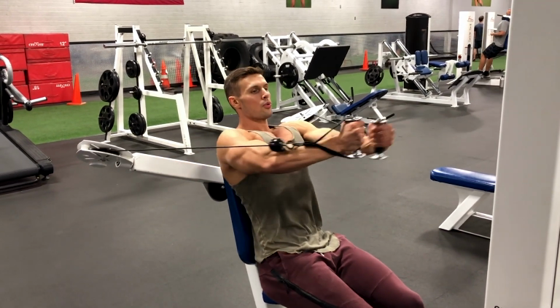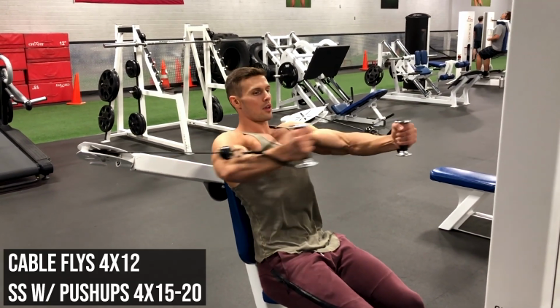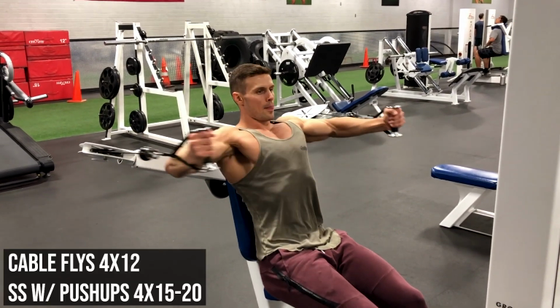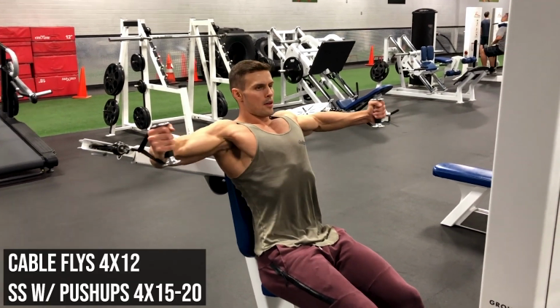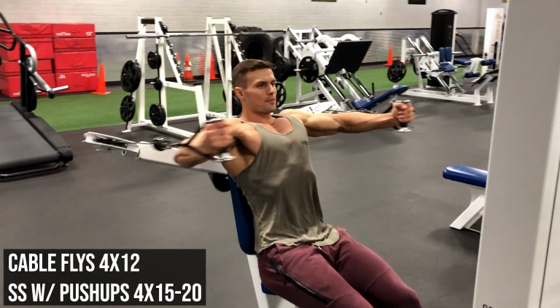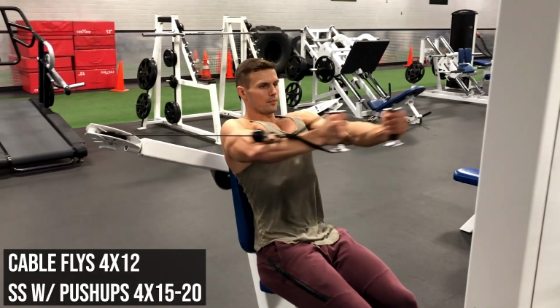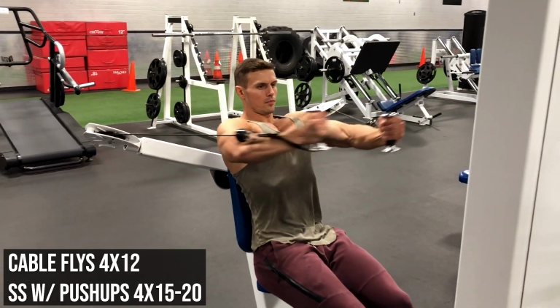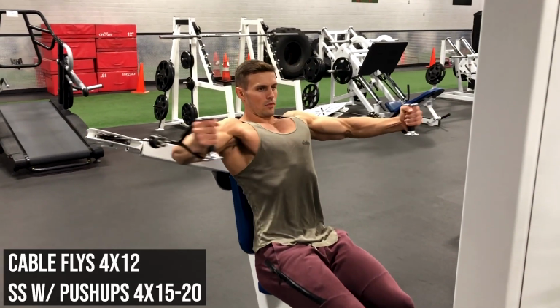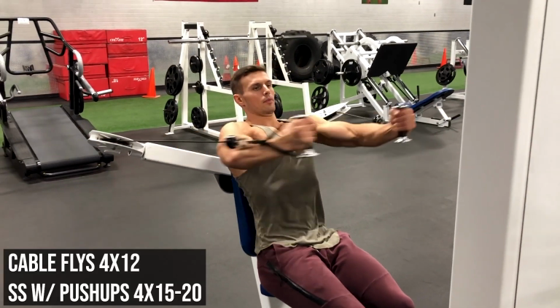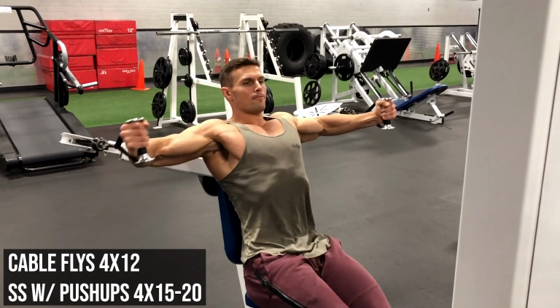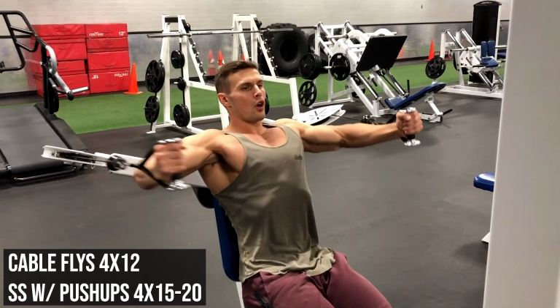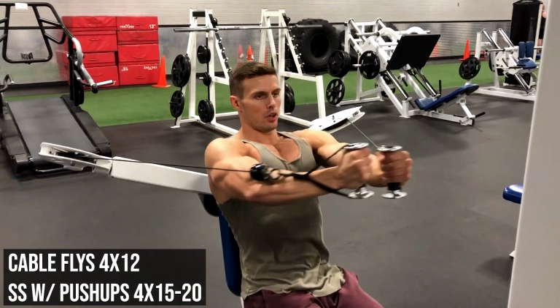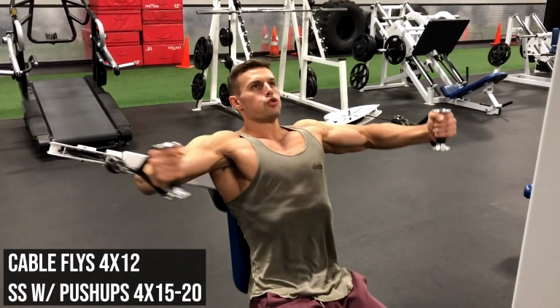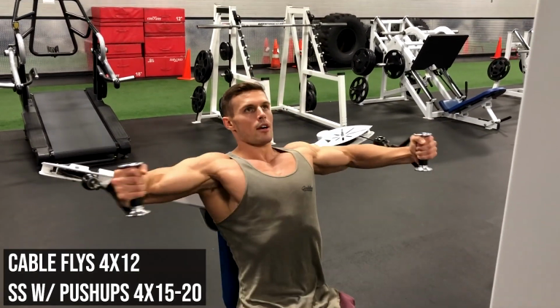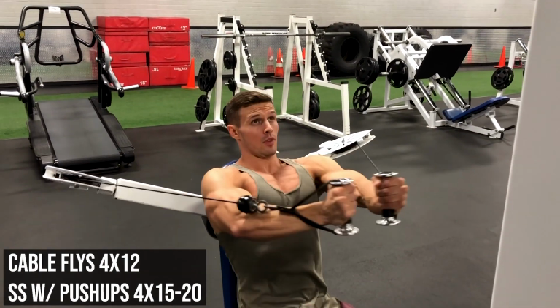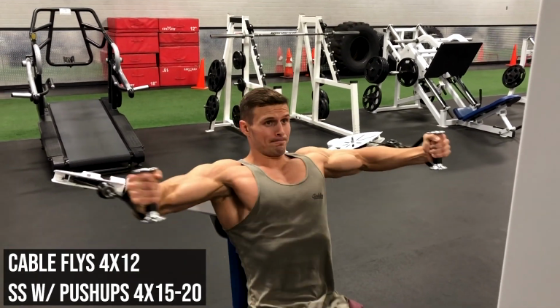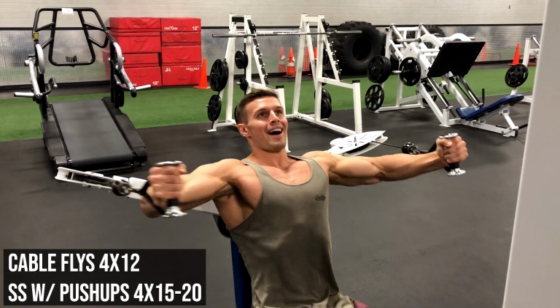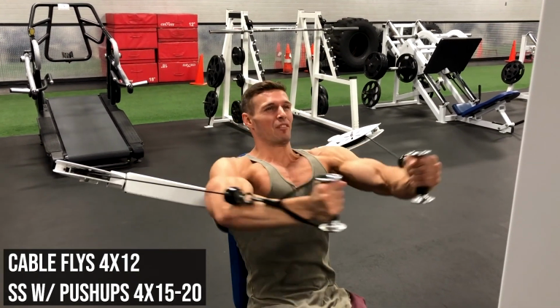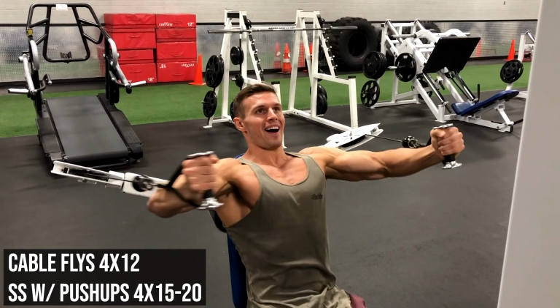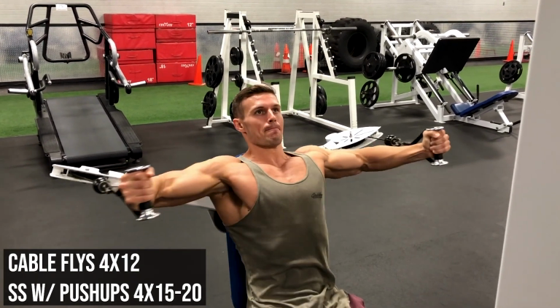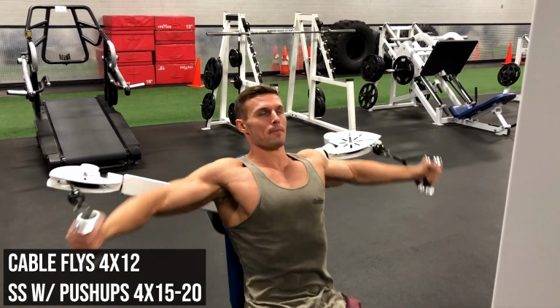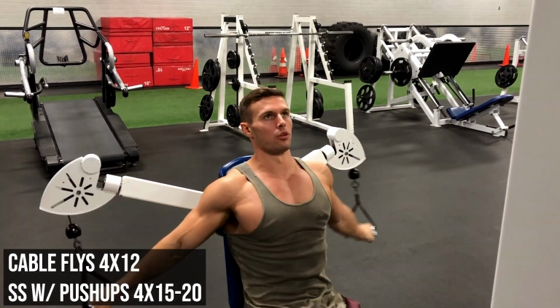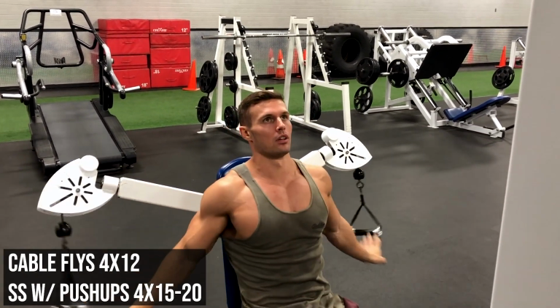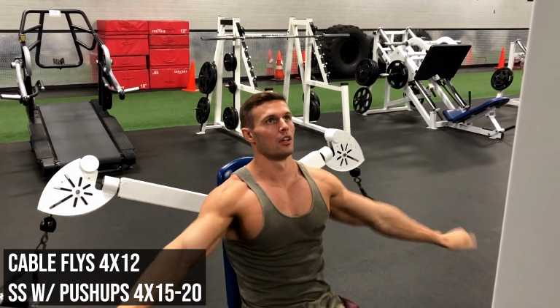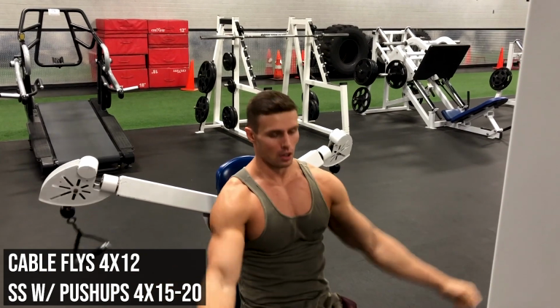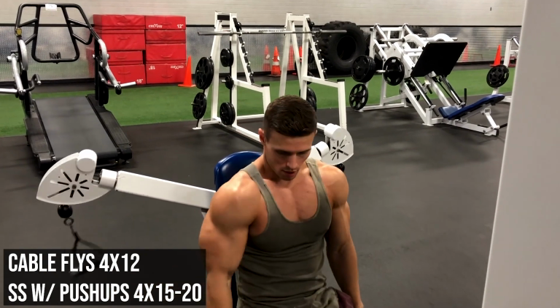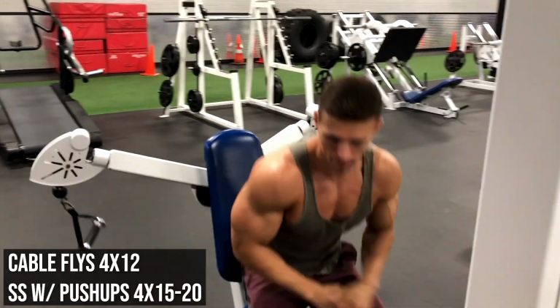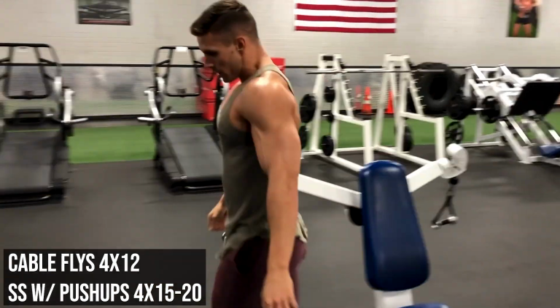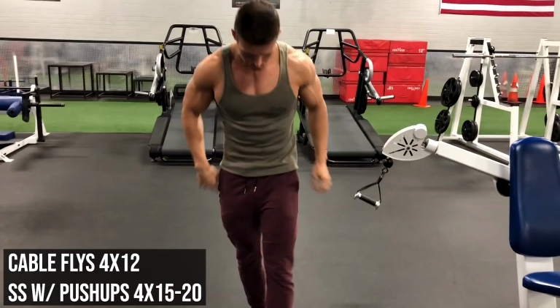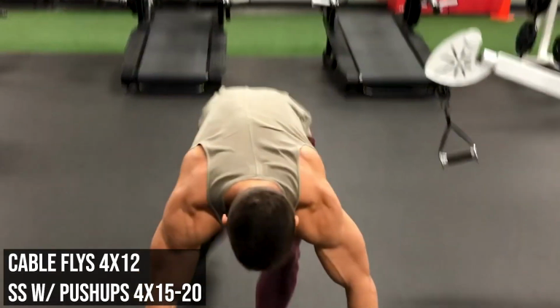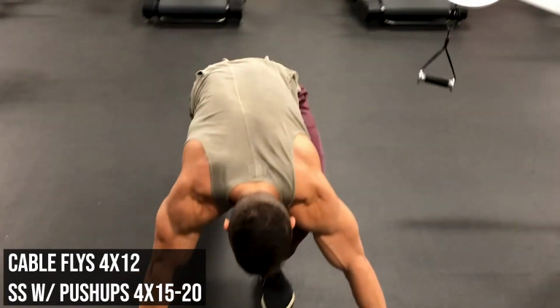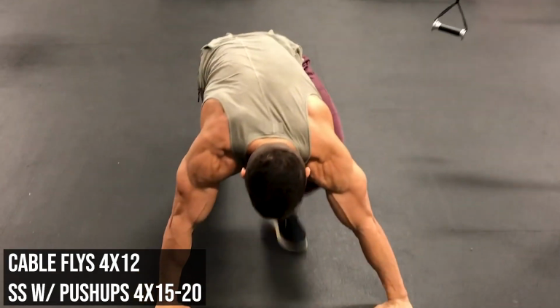Now we got another awesome superset here — we're doing heavy cable flies, four sets of twelve, and then you go right into push-ups, between fifteen and twenty reps. If you can't do fifteen, then just drop to your knees.